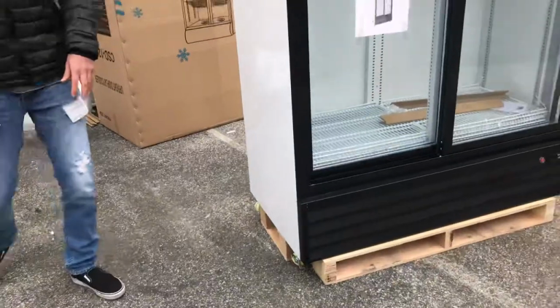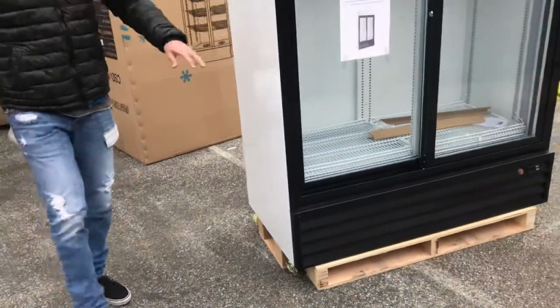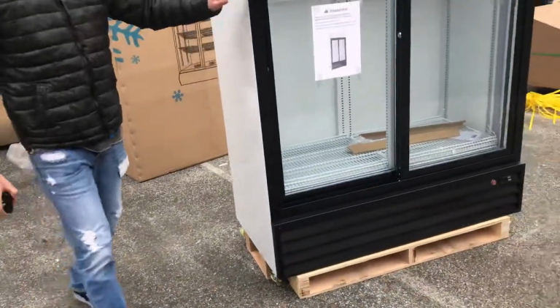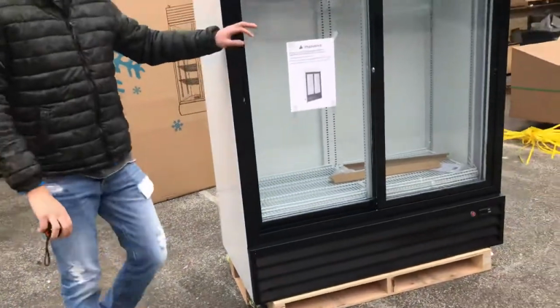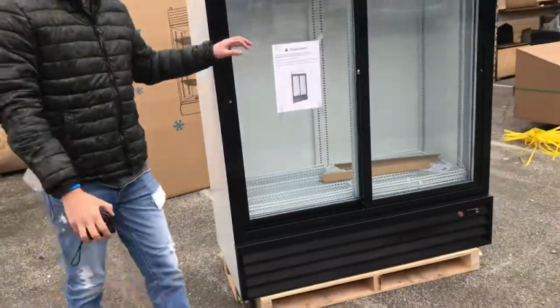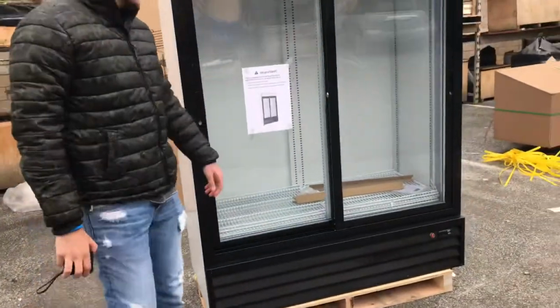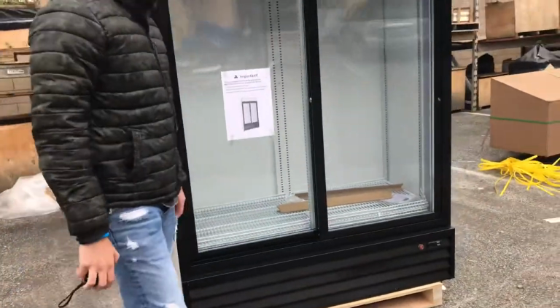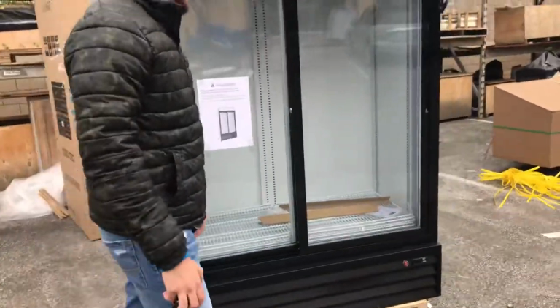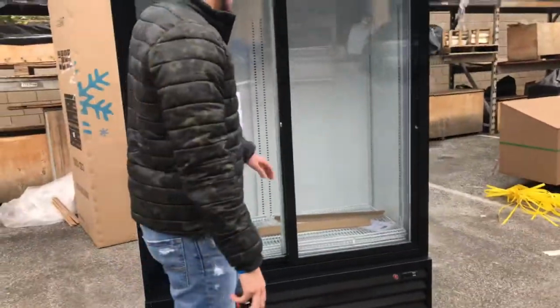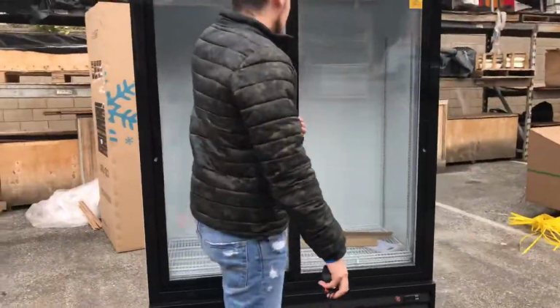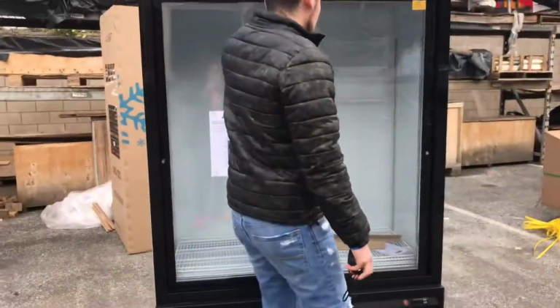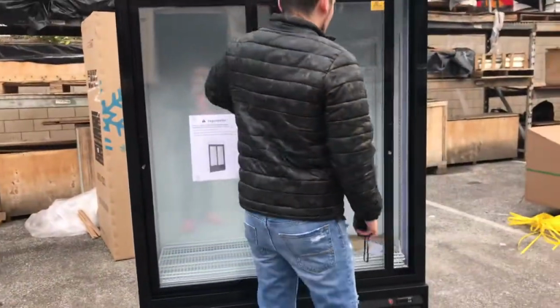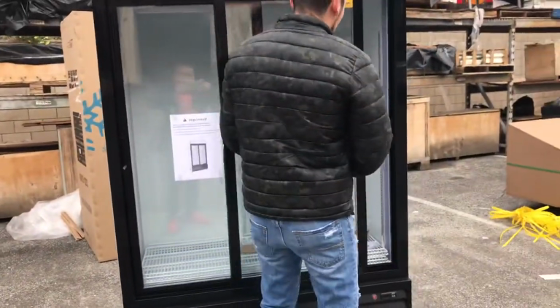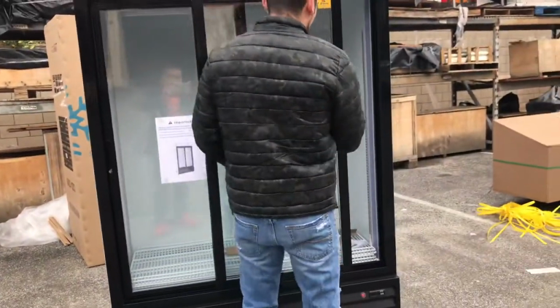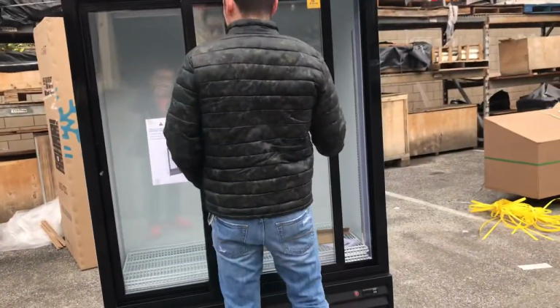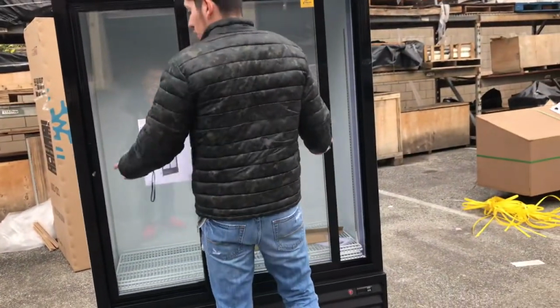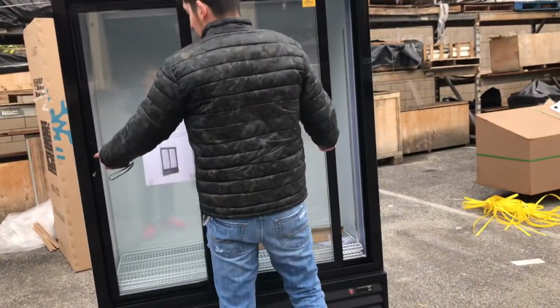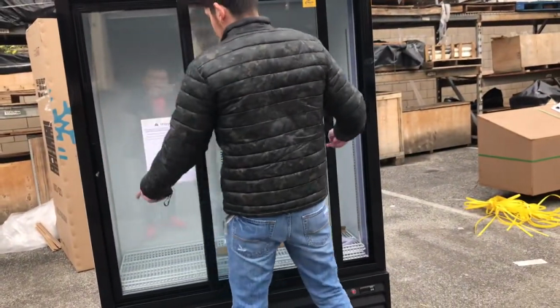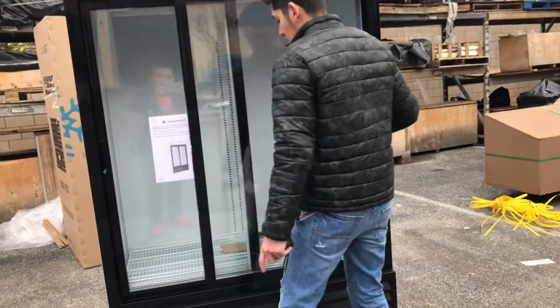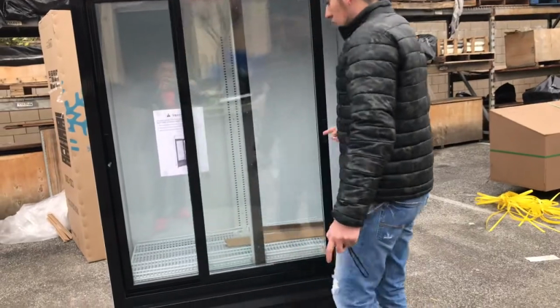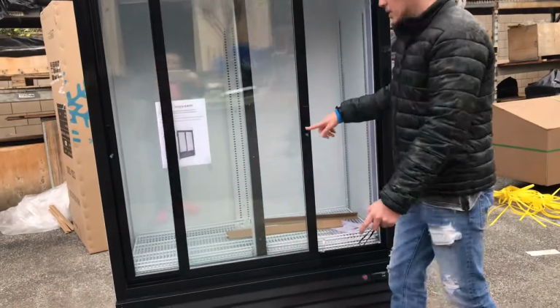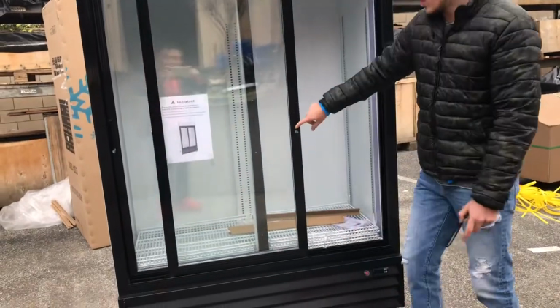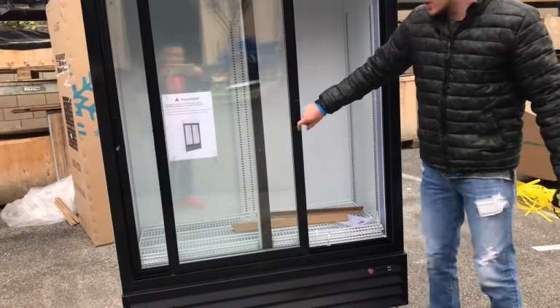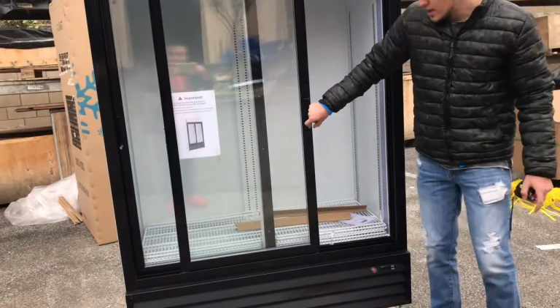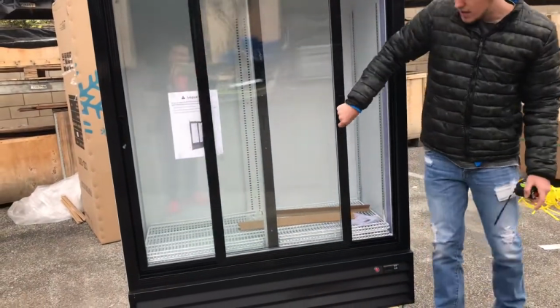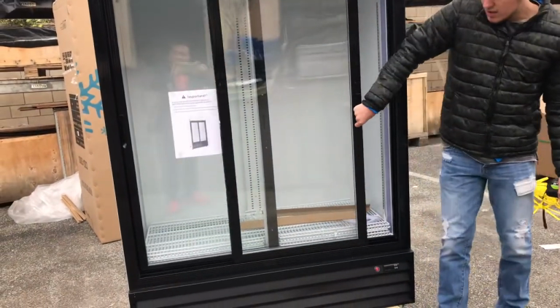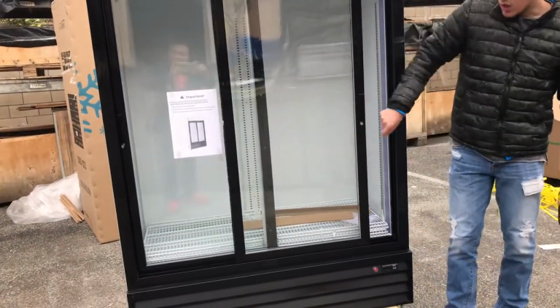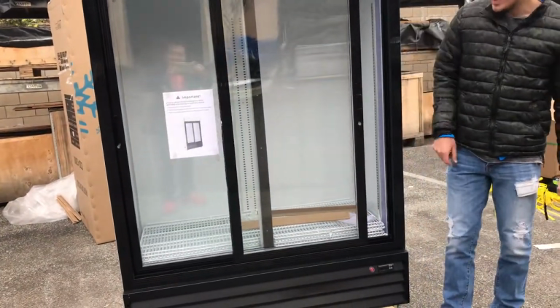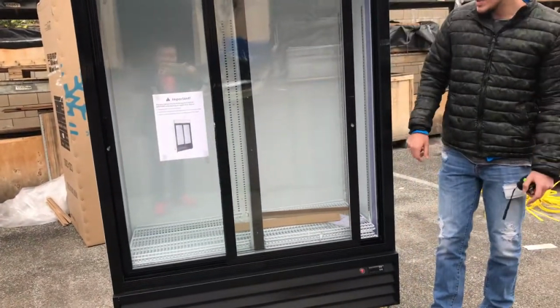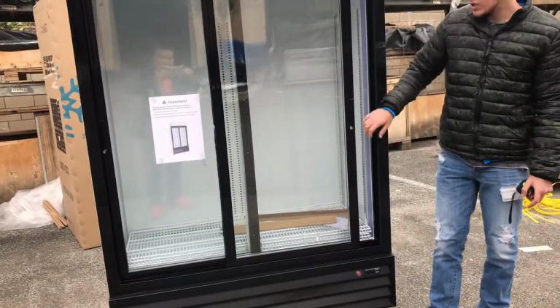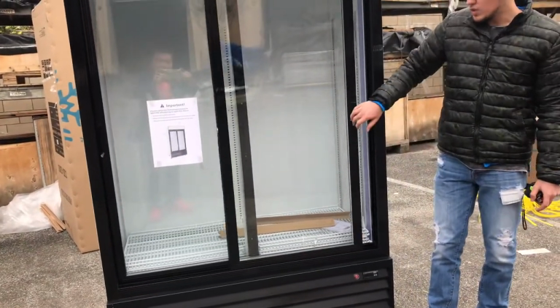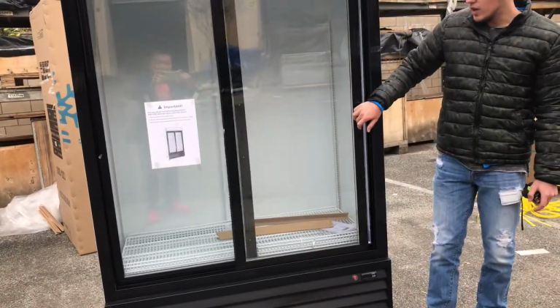This is going to be a sliding door unit, so it'll have handles on both sides. You can open up the doors, and they do automatically close as well.